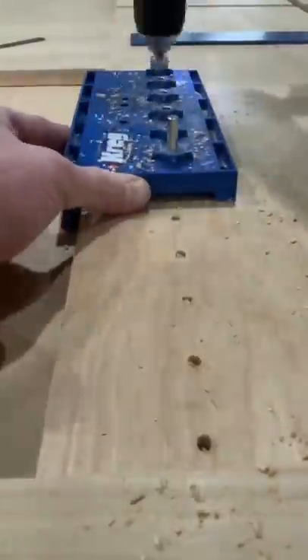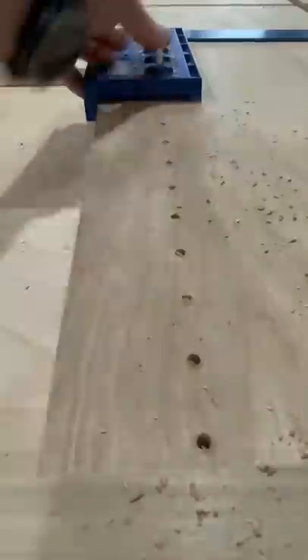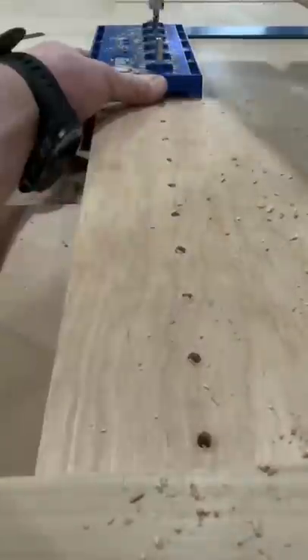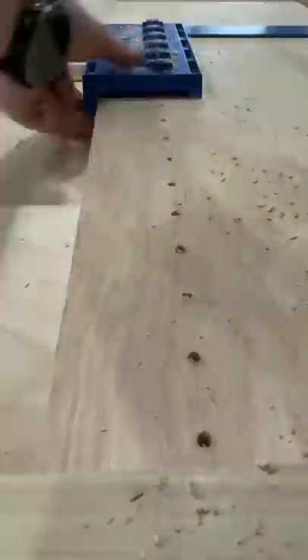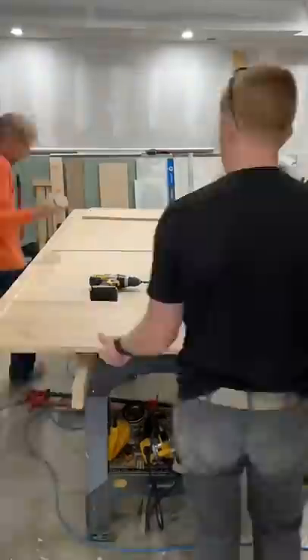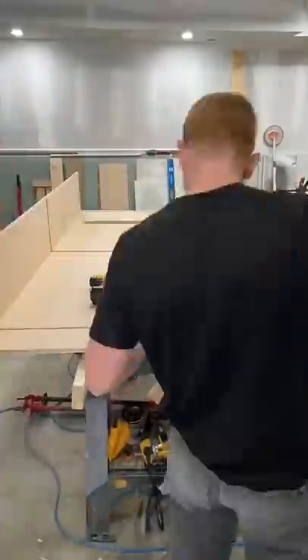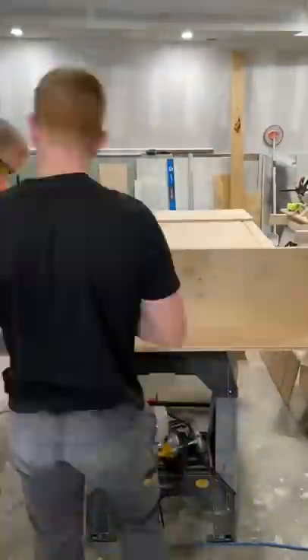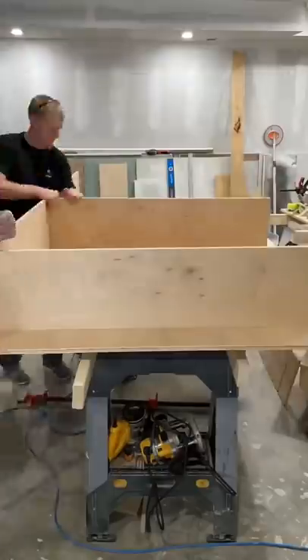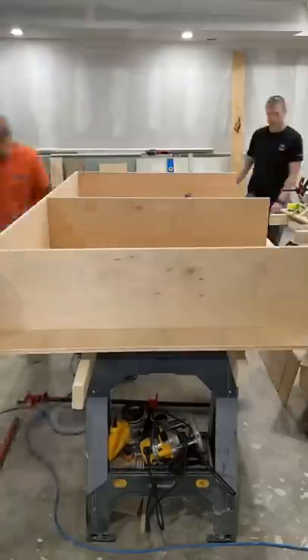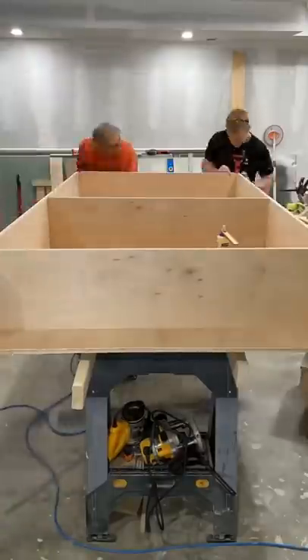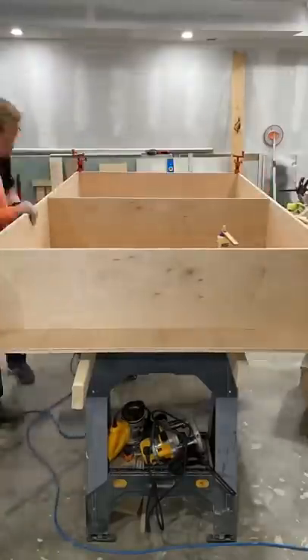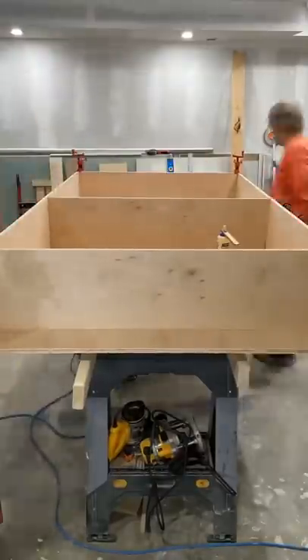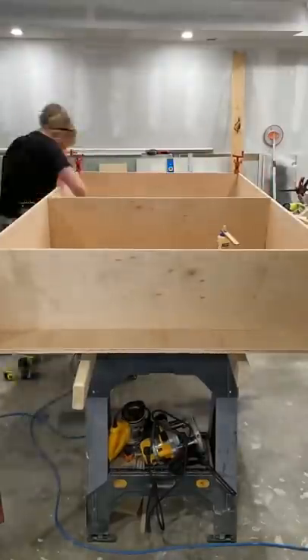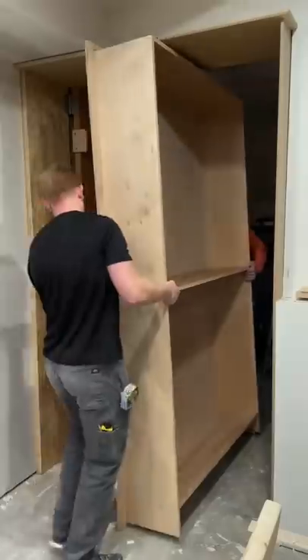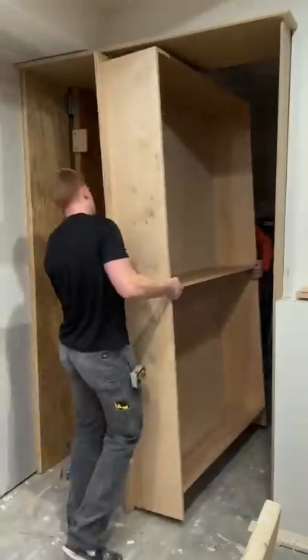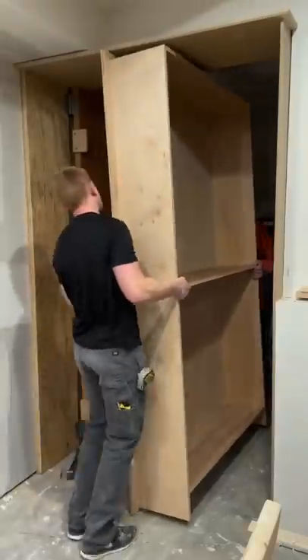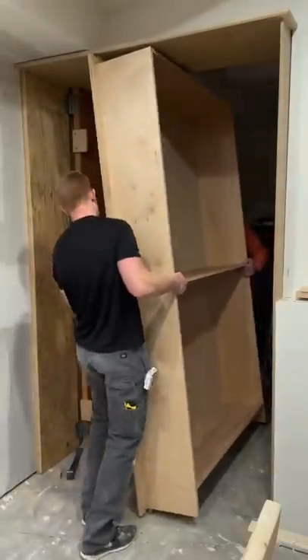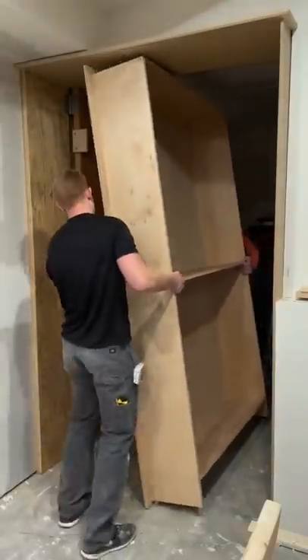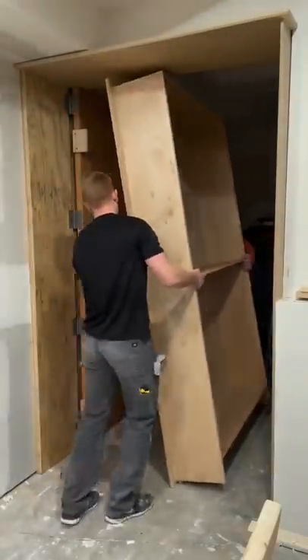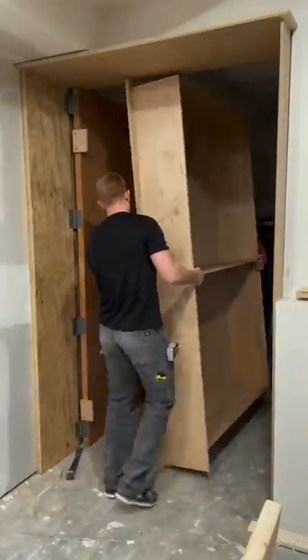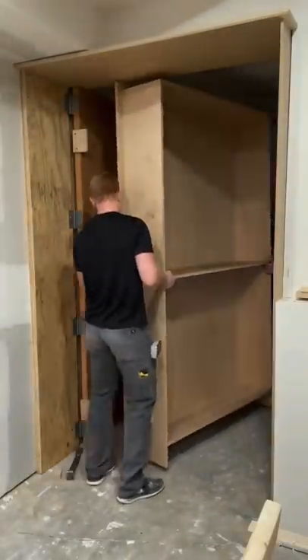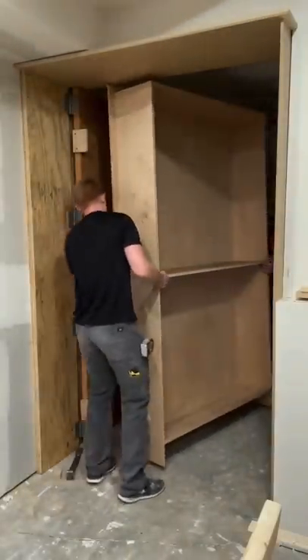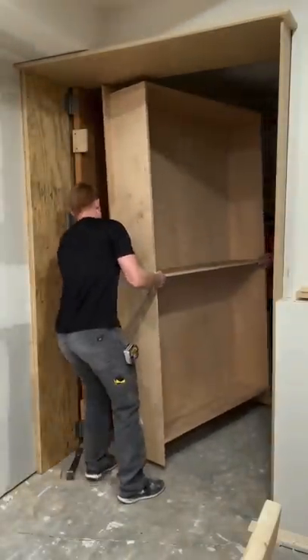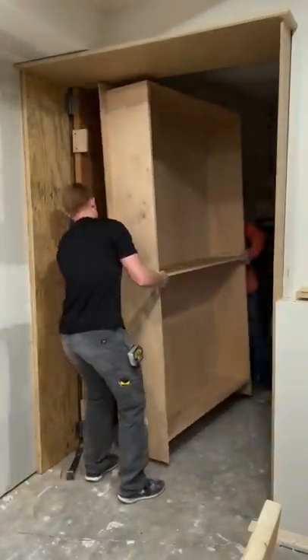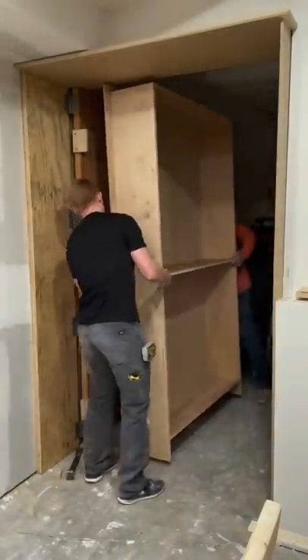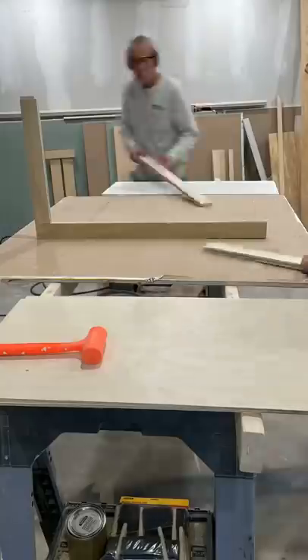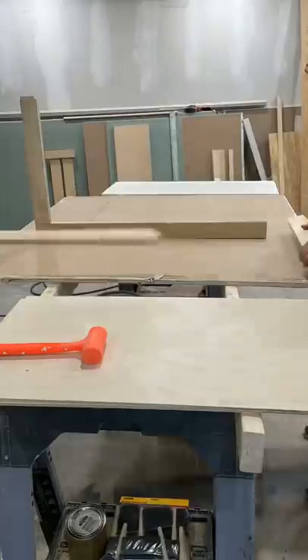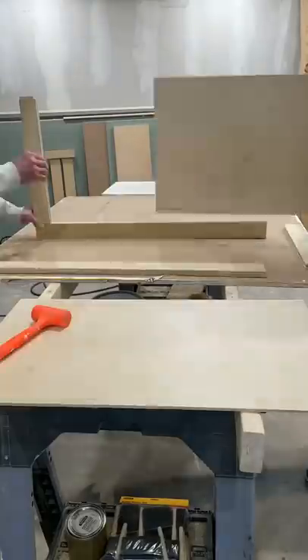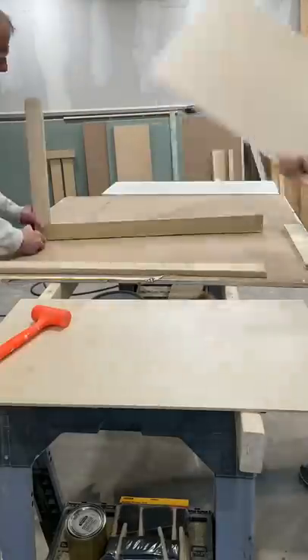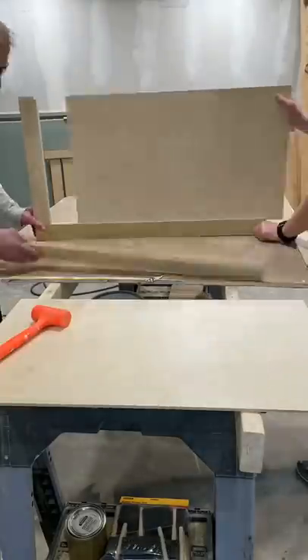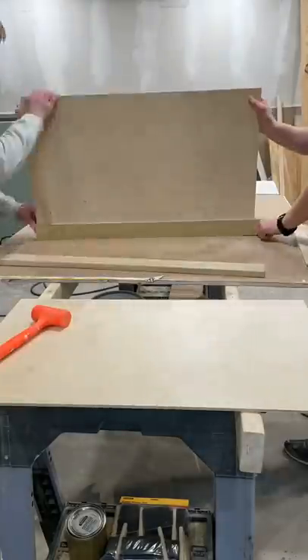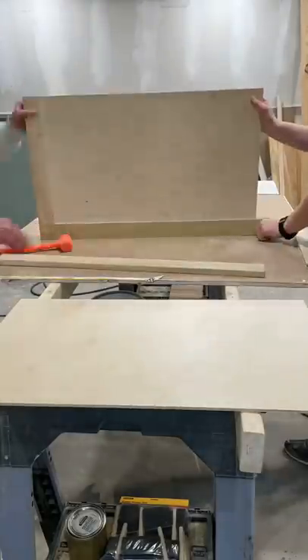We plied grooves three-quarter inches for all the shelving and the sides, used the Kreg jig for shelf pinholes, and assembled the bookshelf. With all the grooves done, we got it mounted on the door and then started making the cabinet doors.